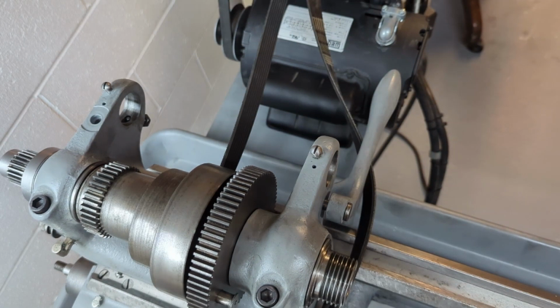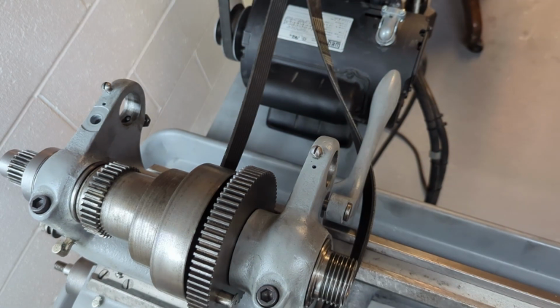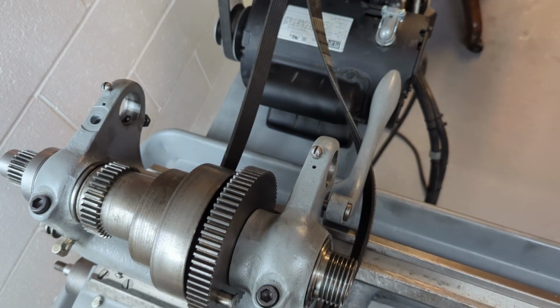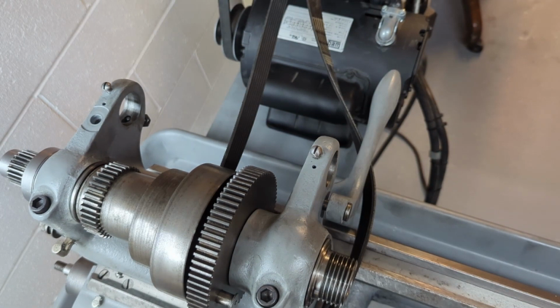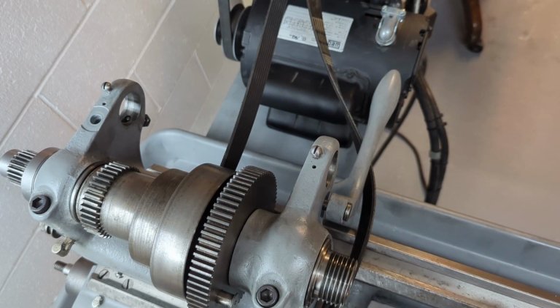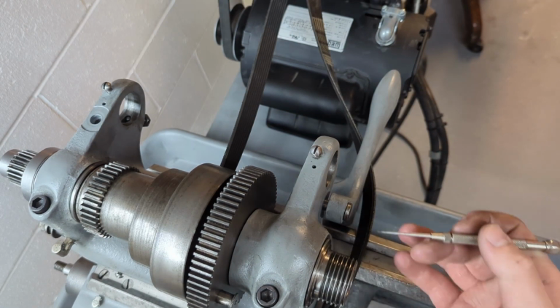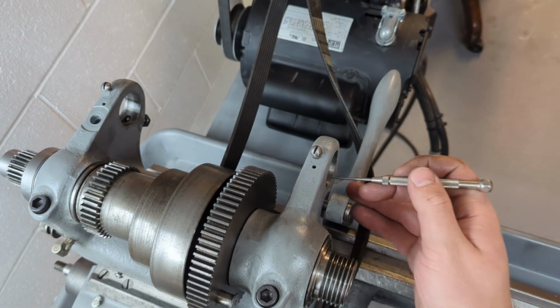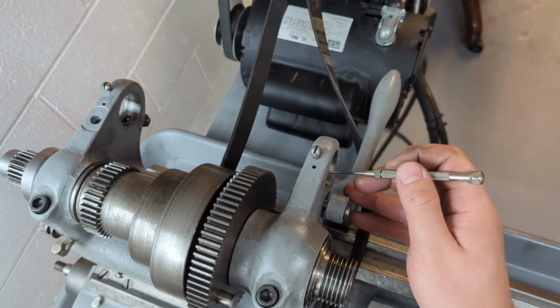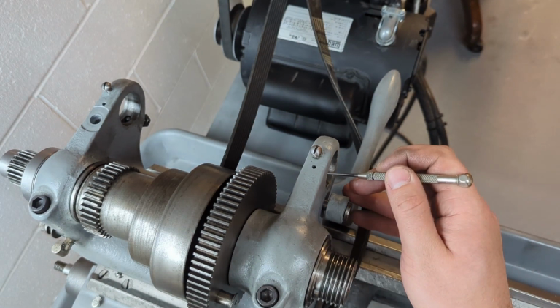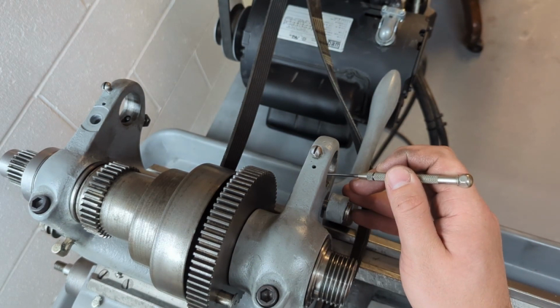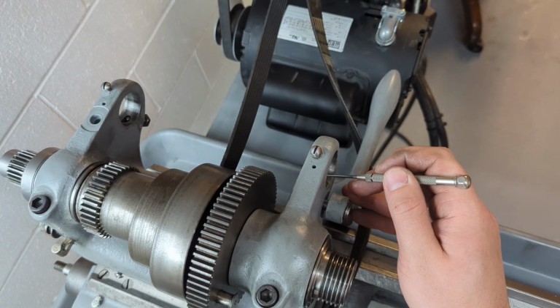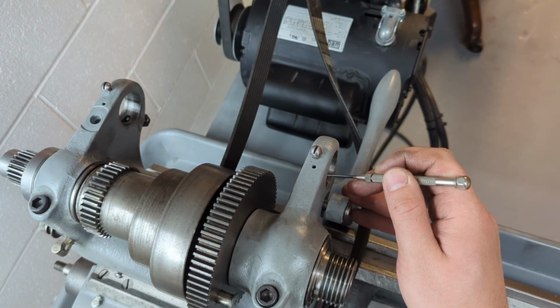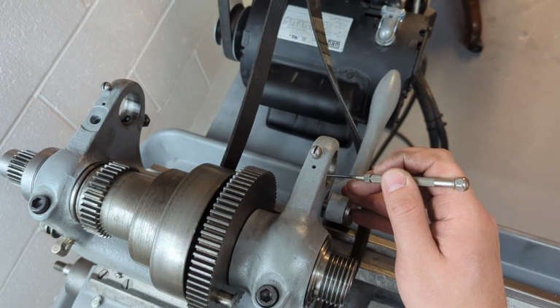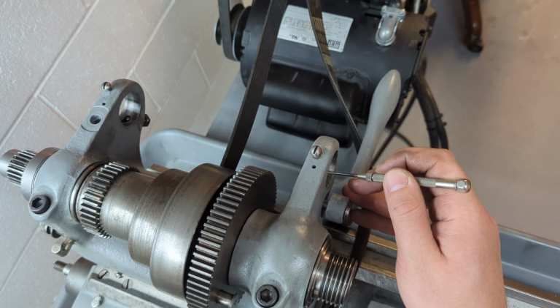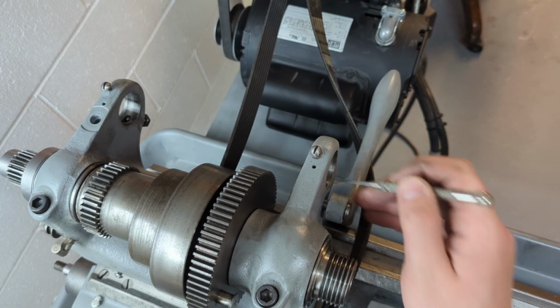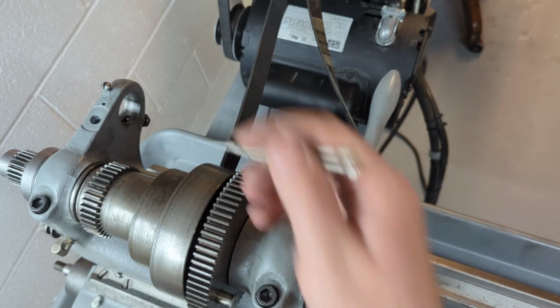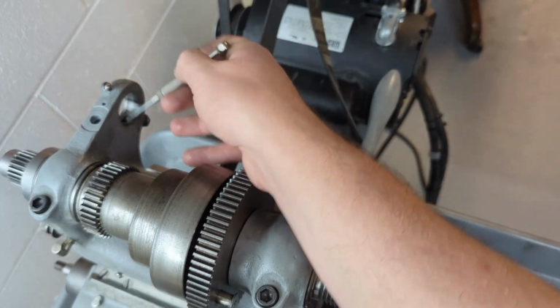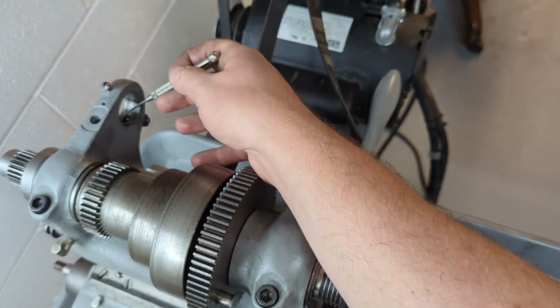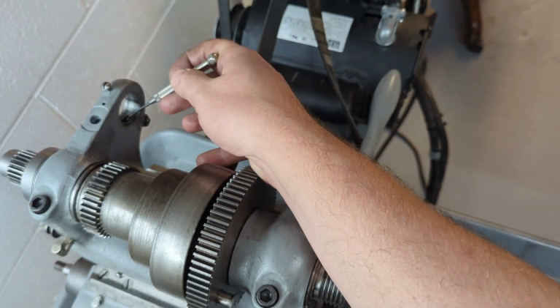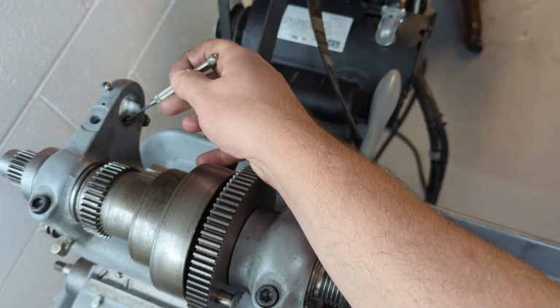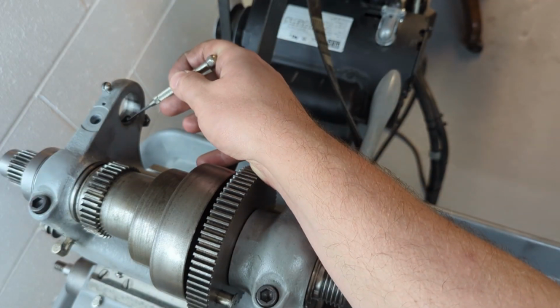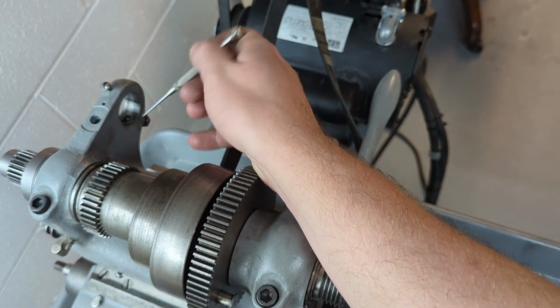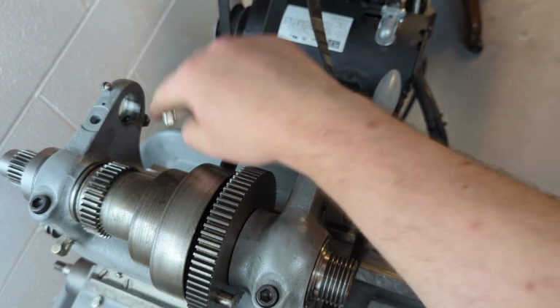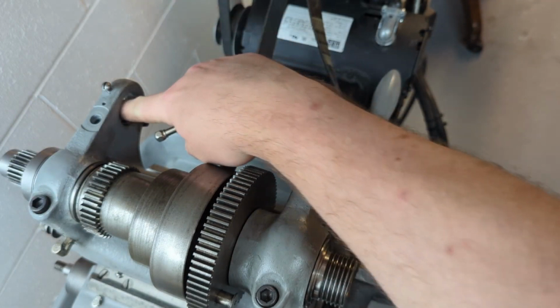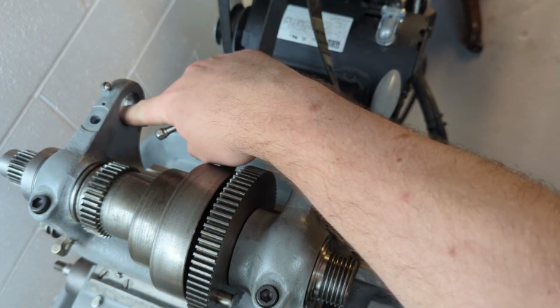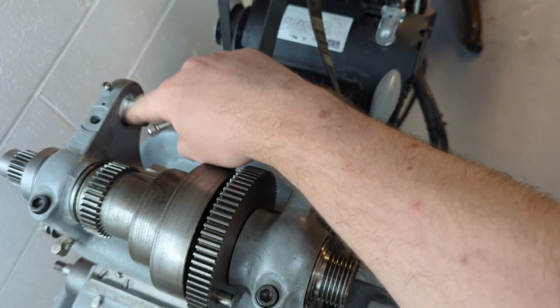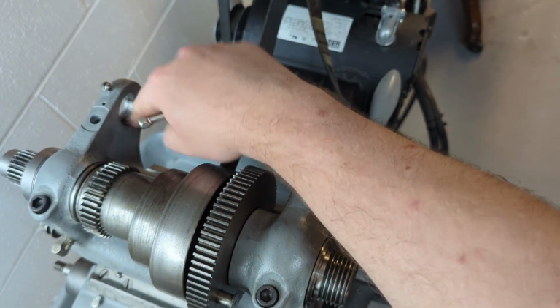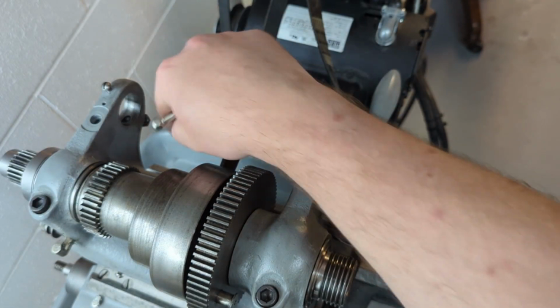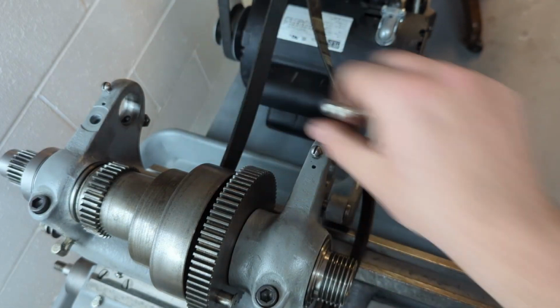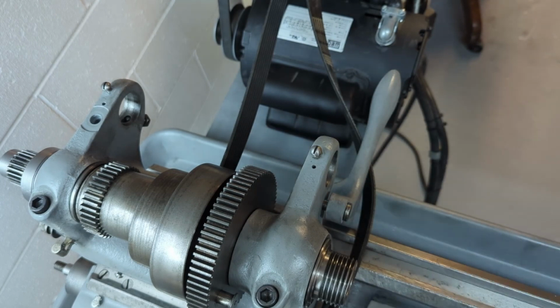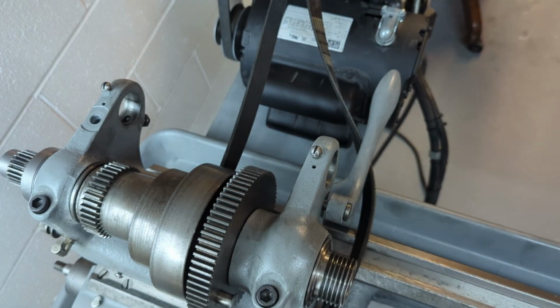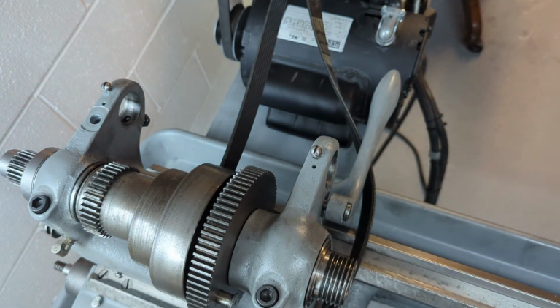First thing we're going to want to do is make sure that this bolt here and the one over here are backed out enough that when you slide the shaft in it's not going to bind up on that journal there.